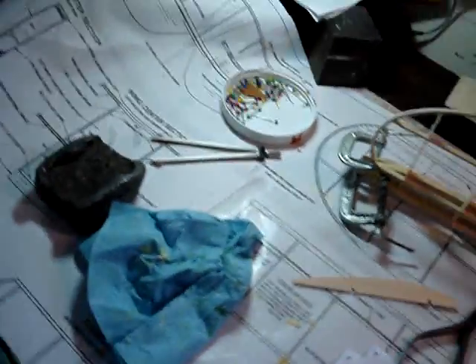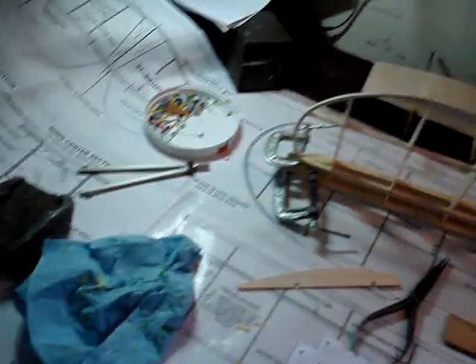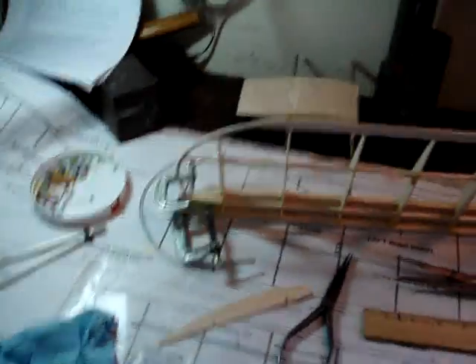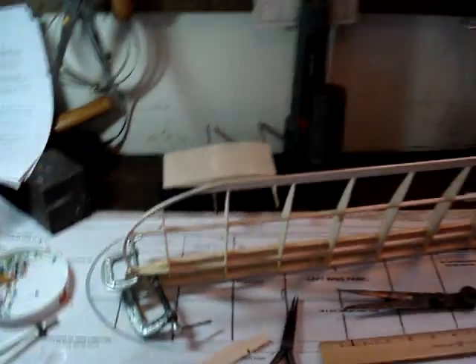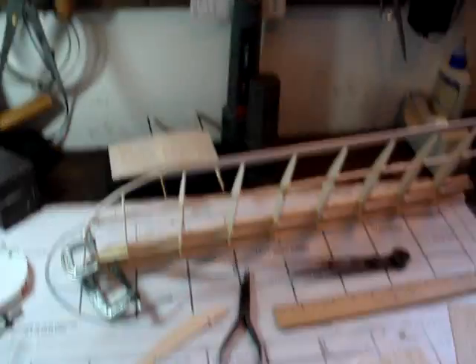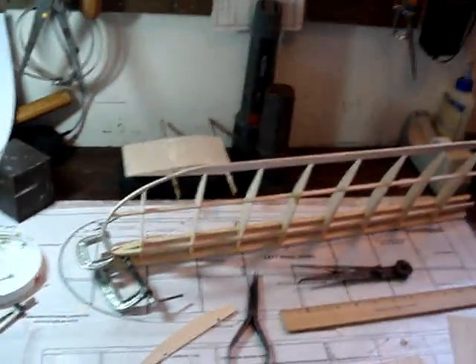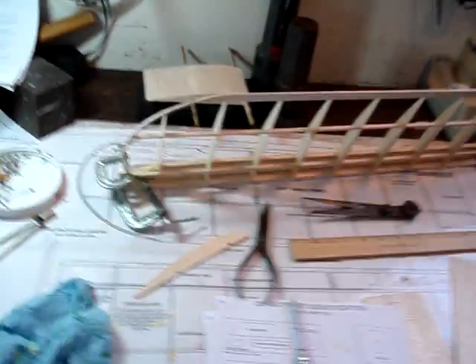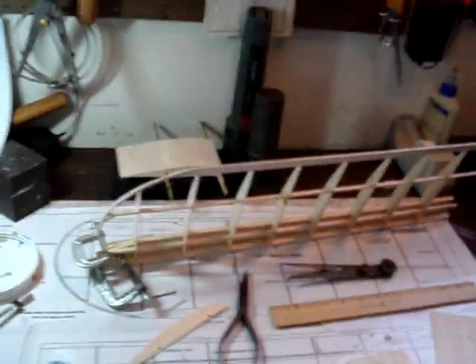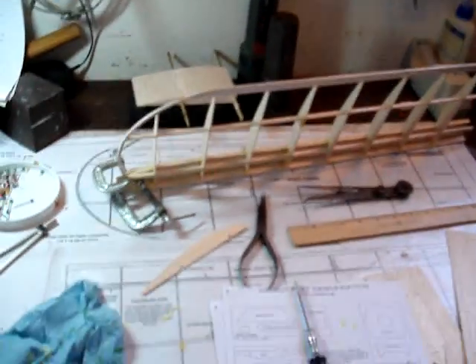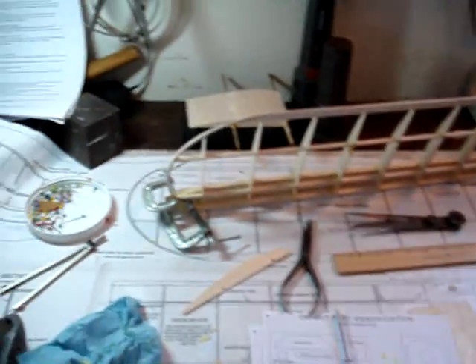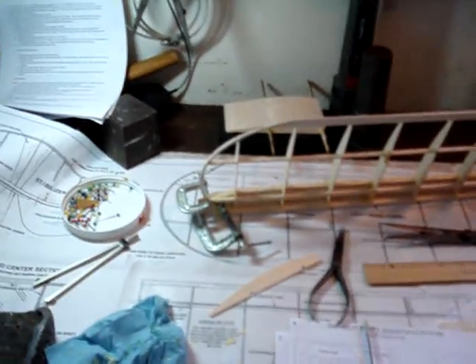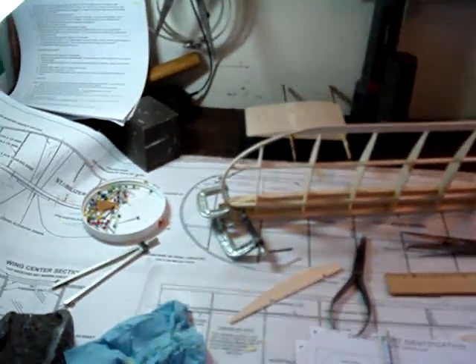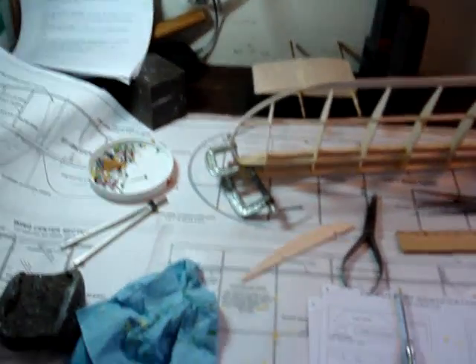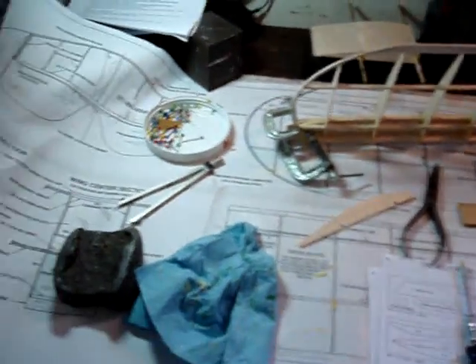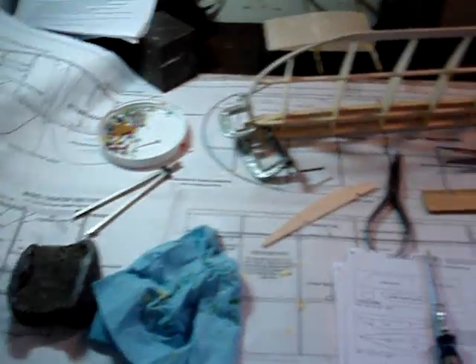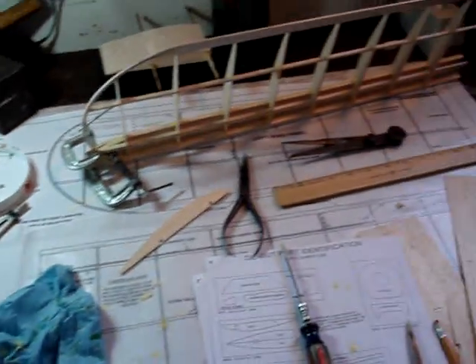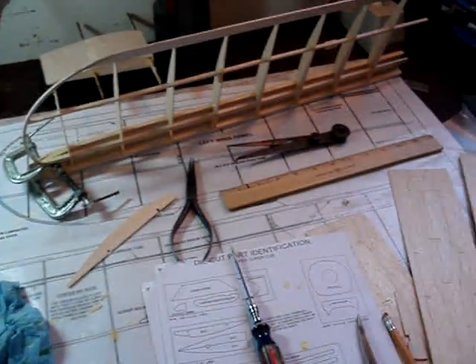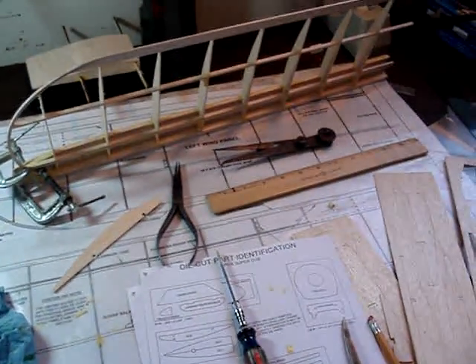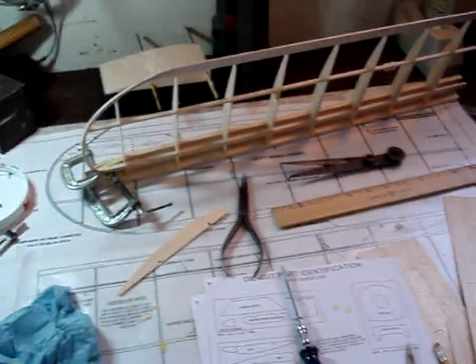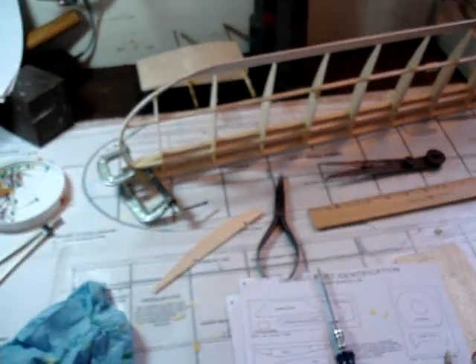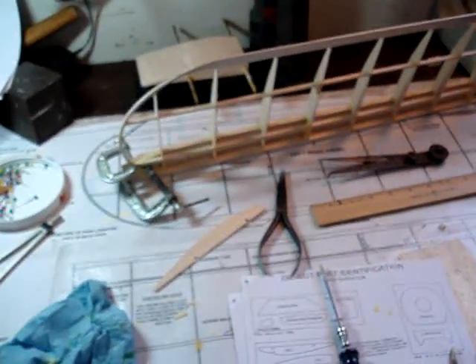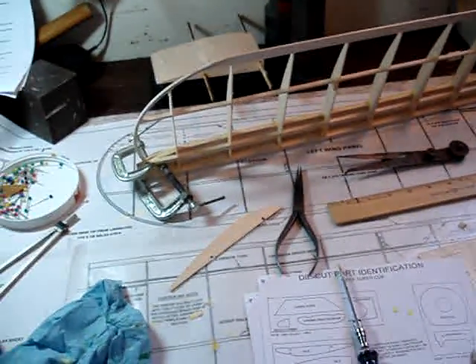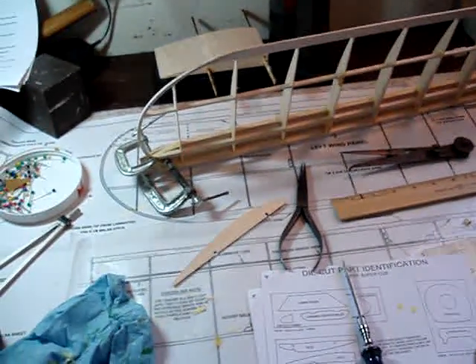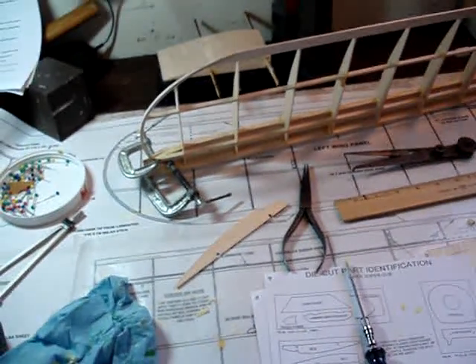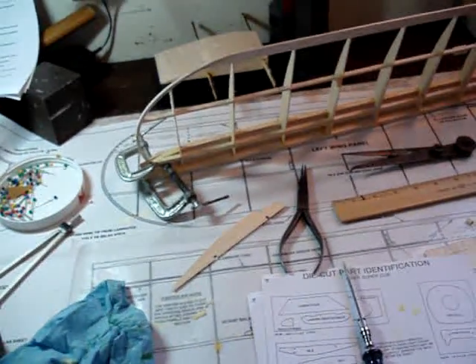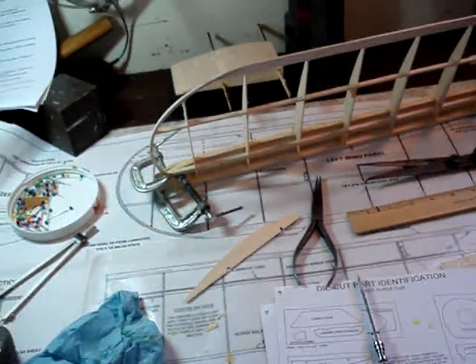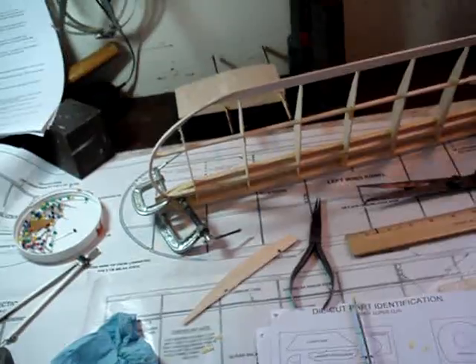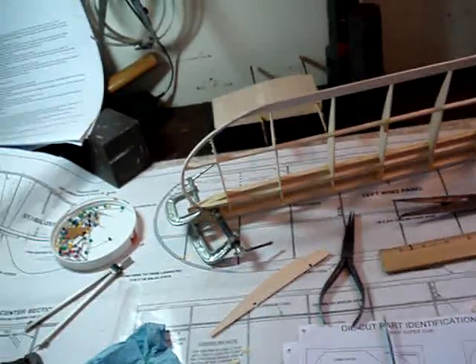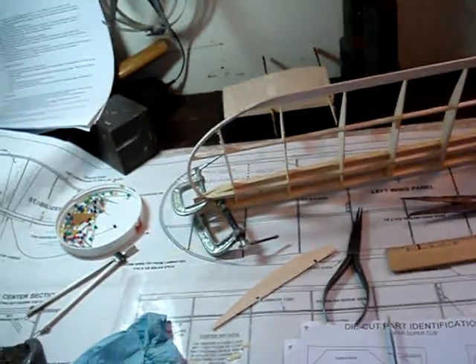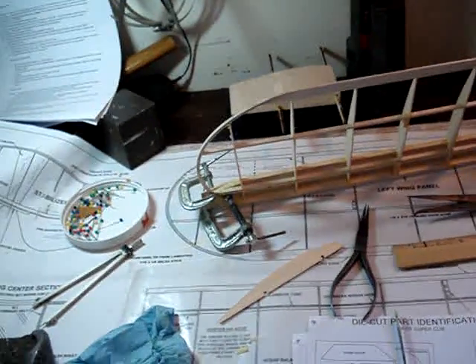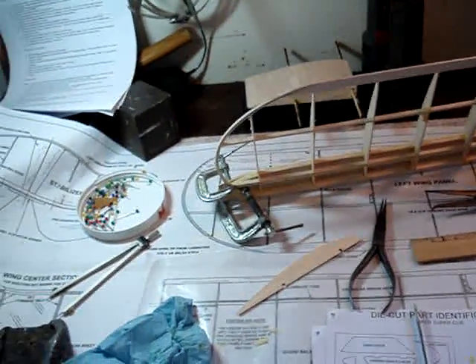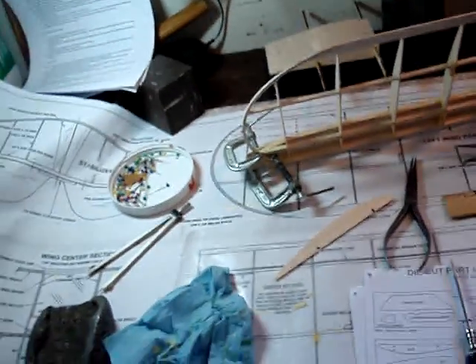So that's Day 2, and that's how far I got. Time to let that dry. I'm going to go eat lunch and take the dogs out.